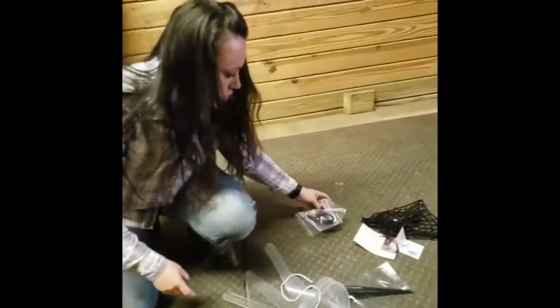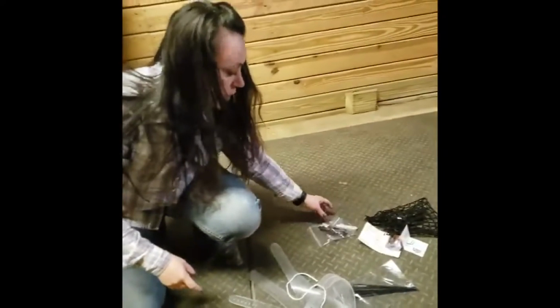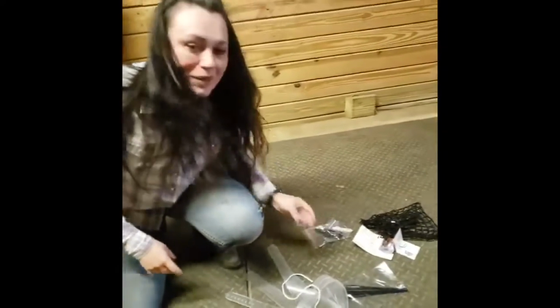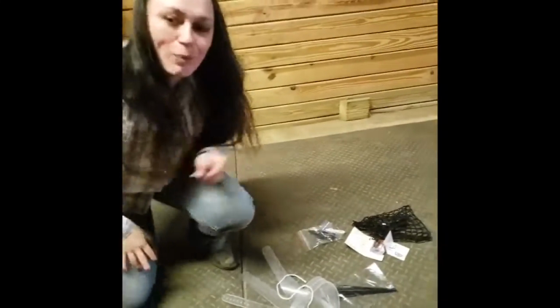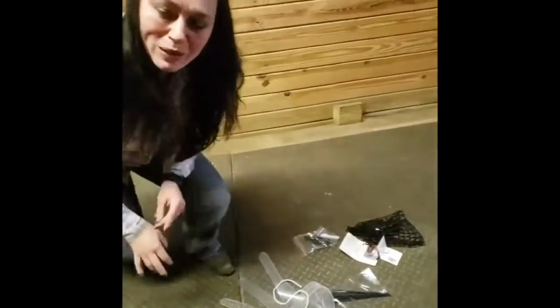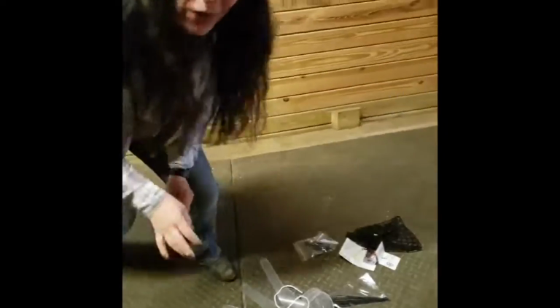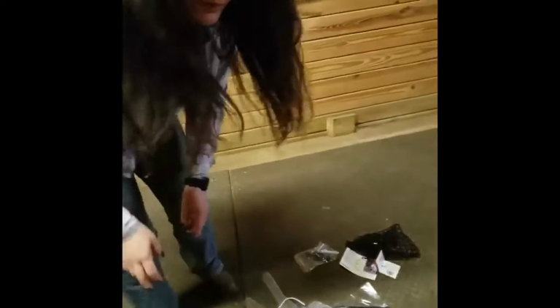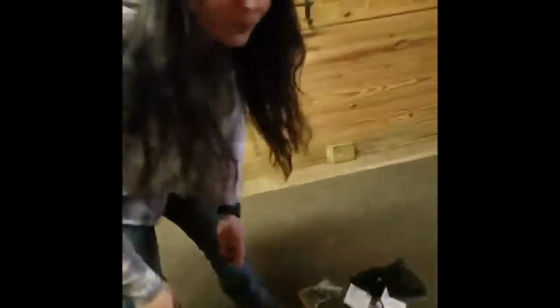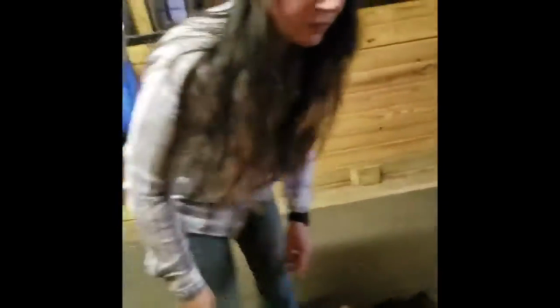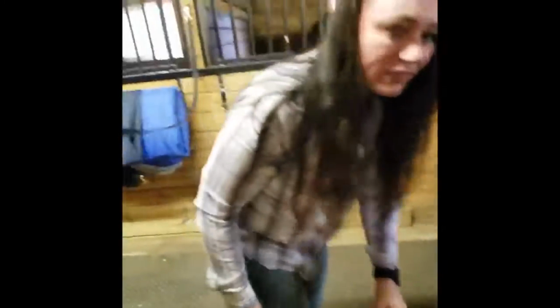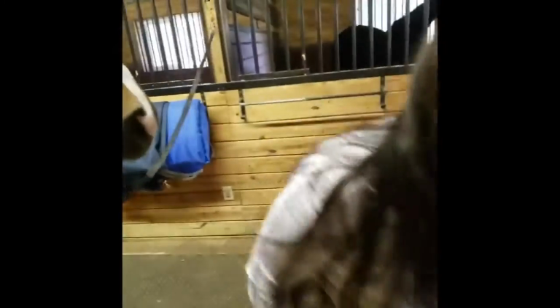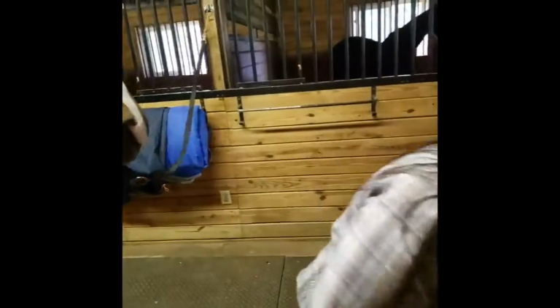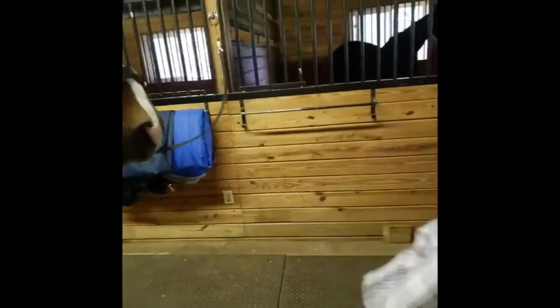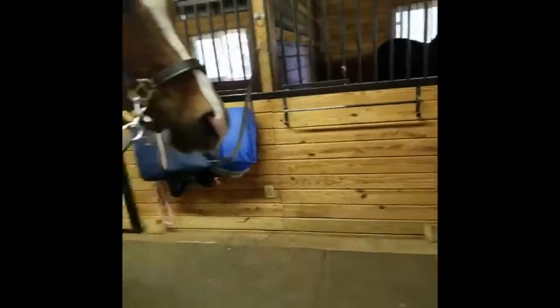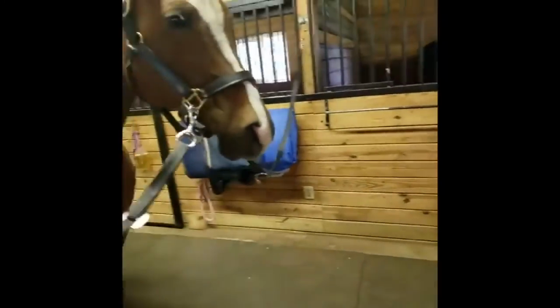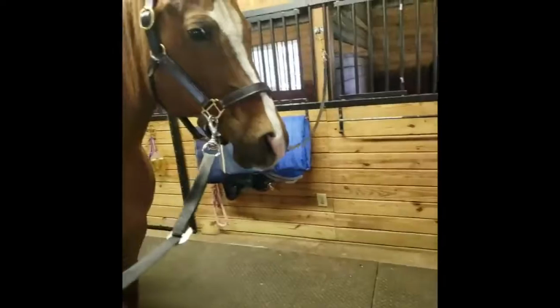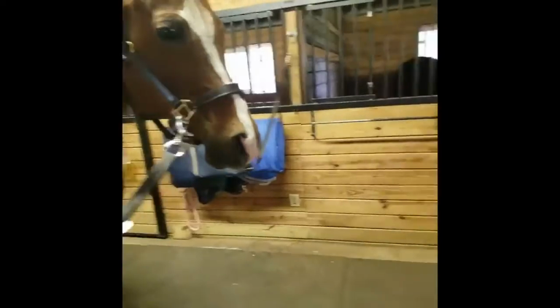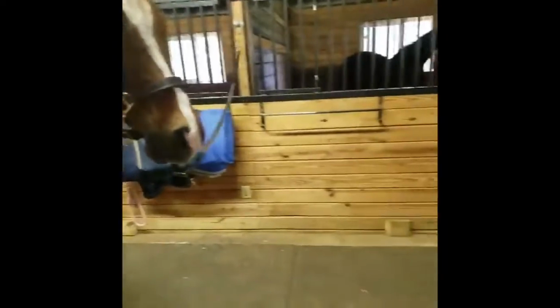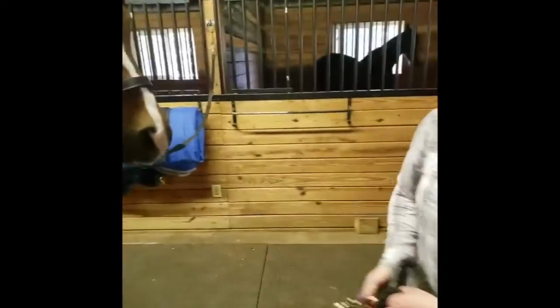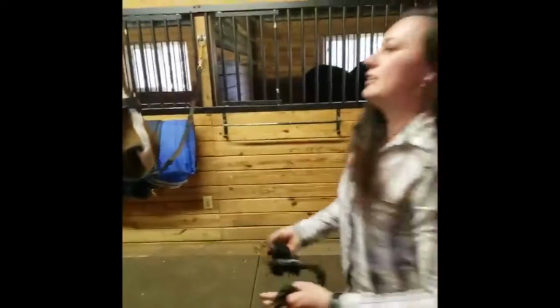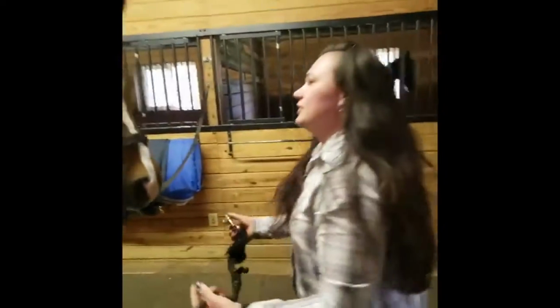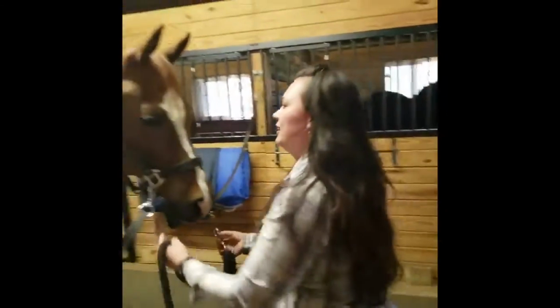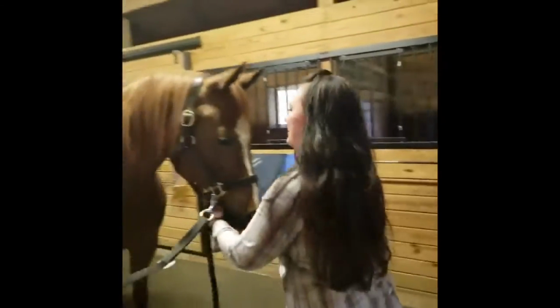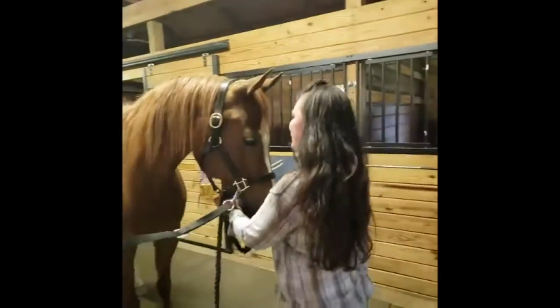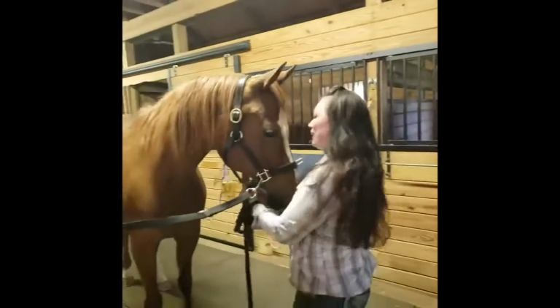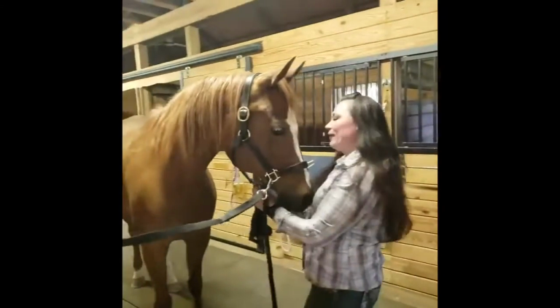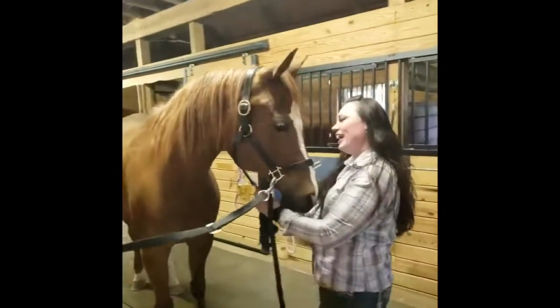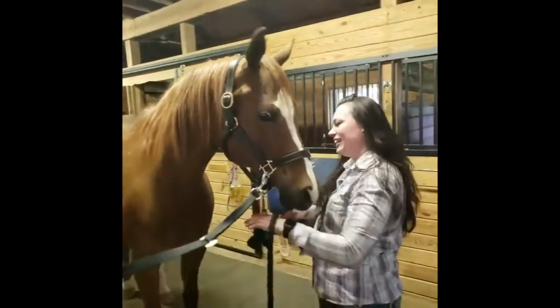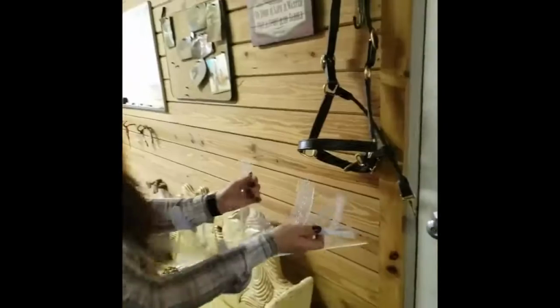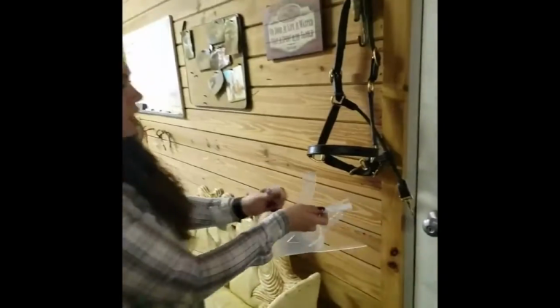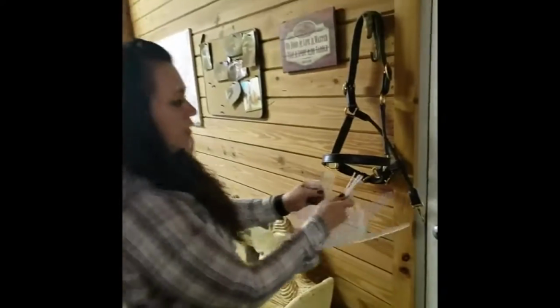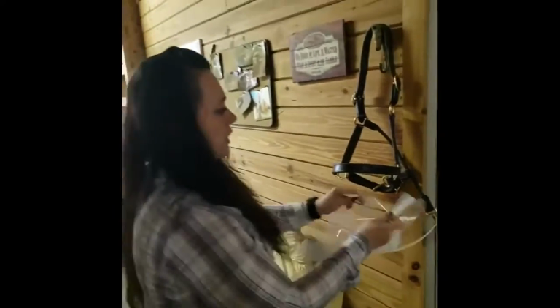Now I'm going to put him away and take his halter off so I can put the muzzle on there.